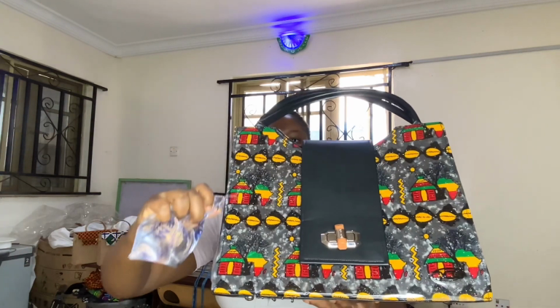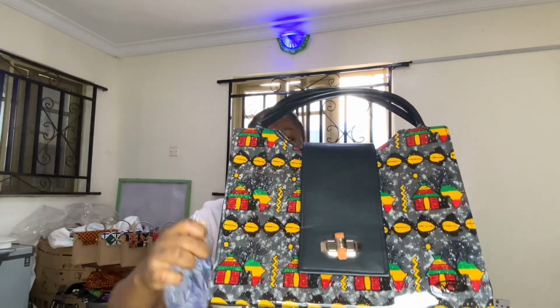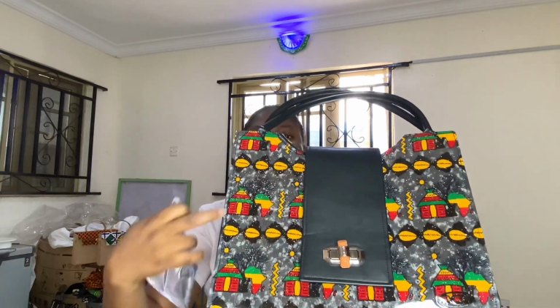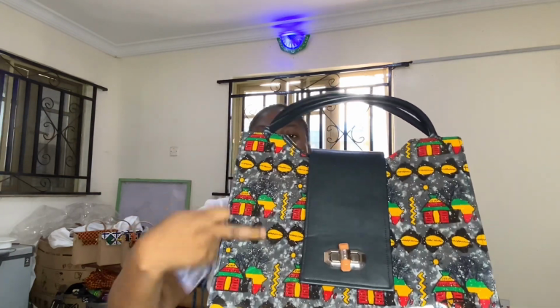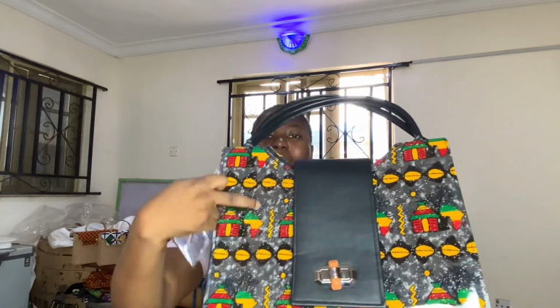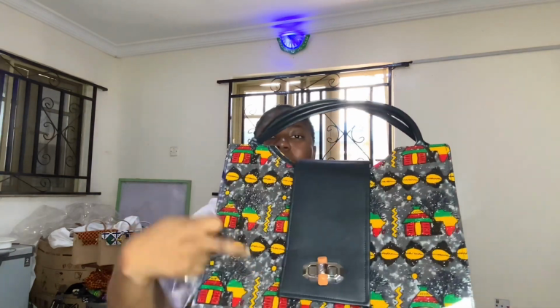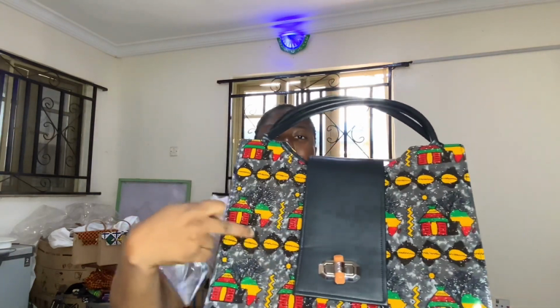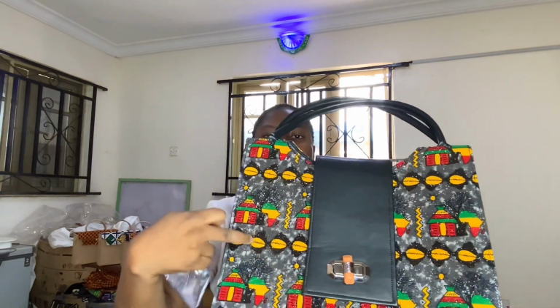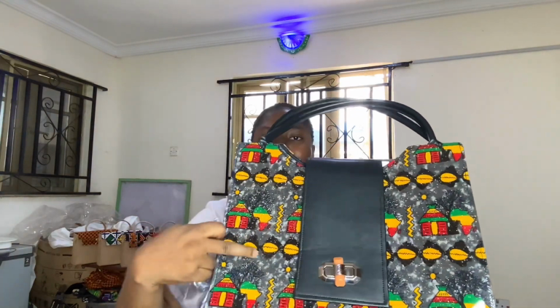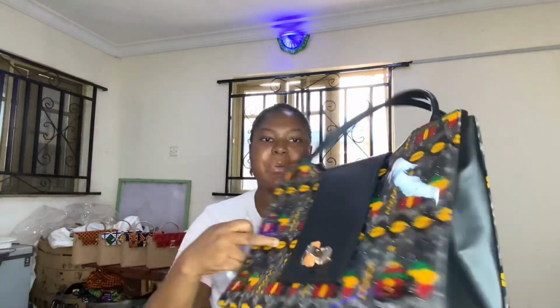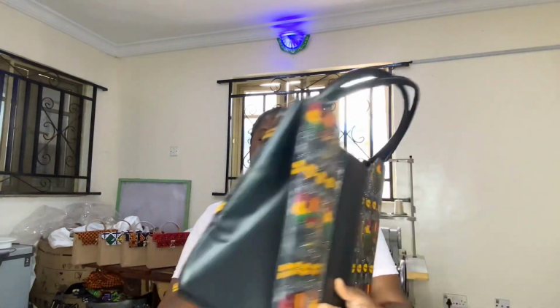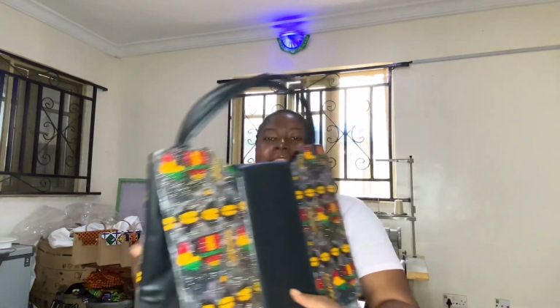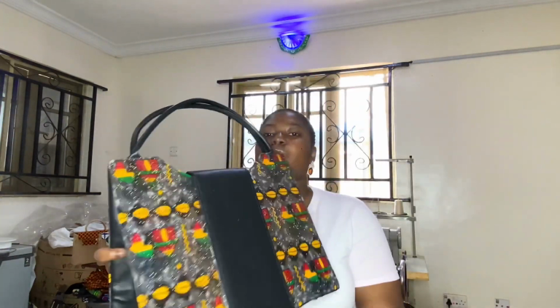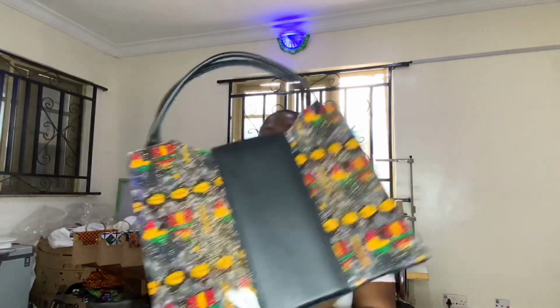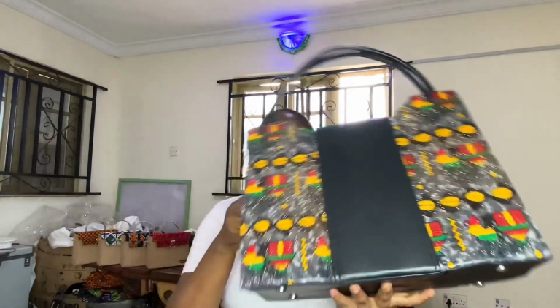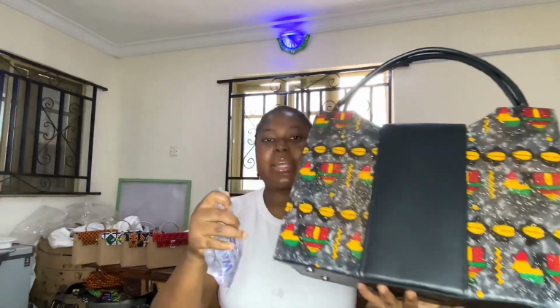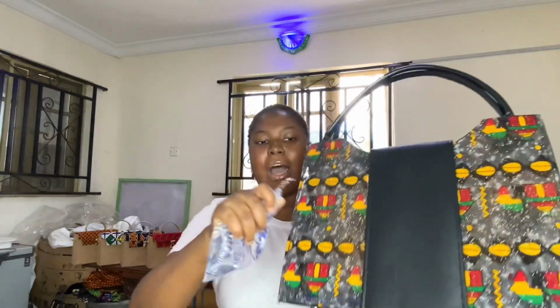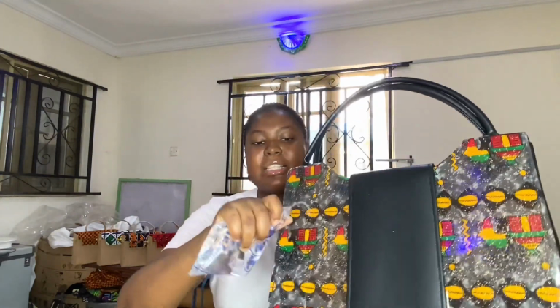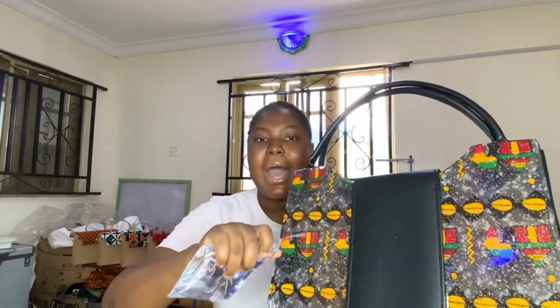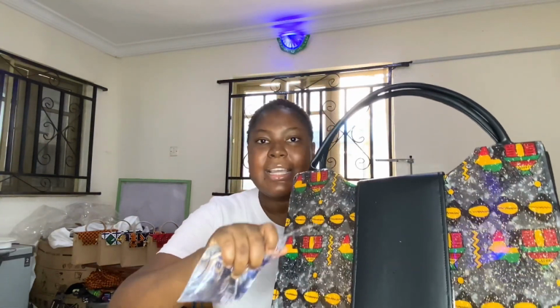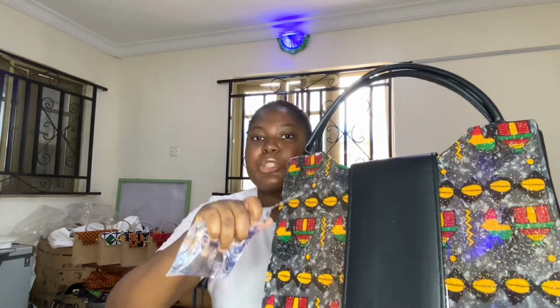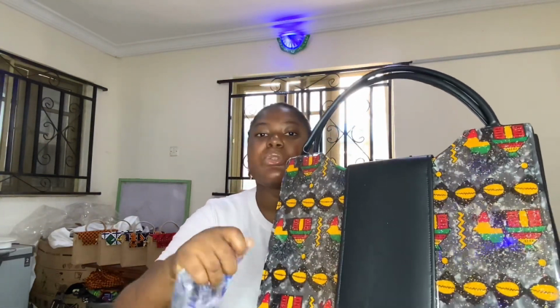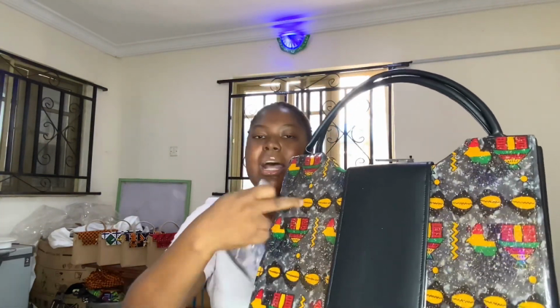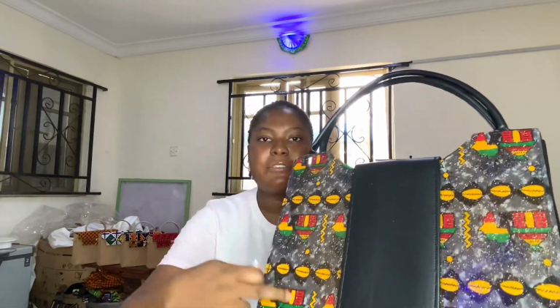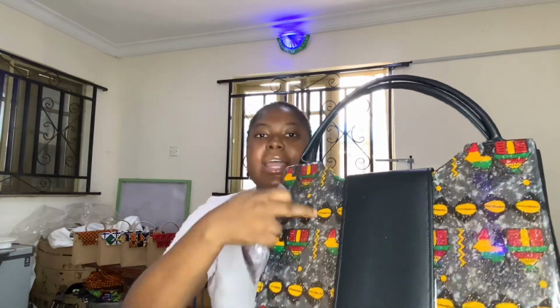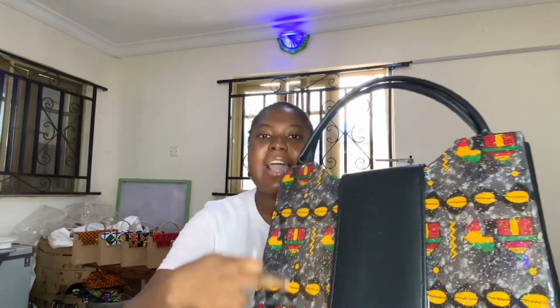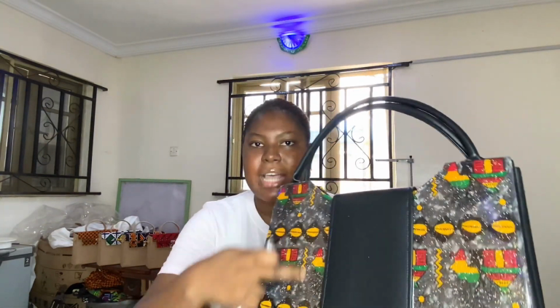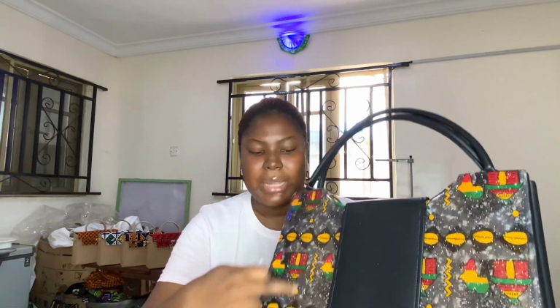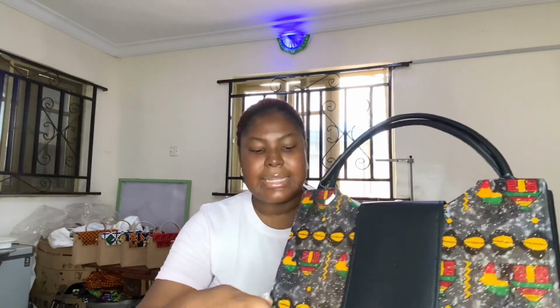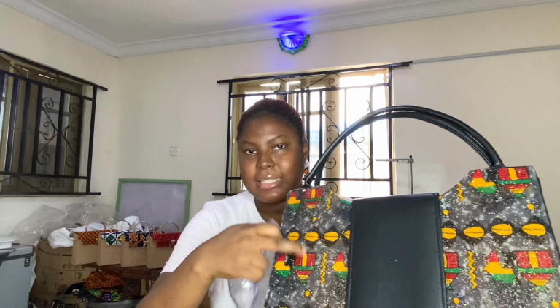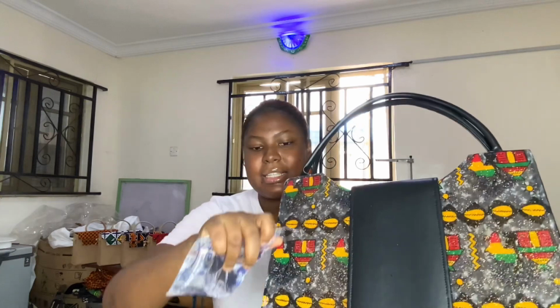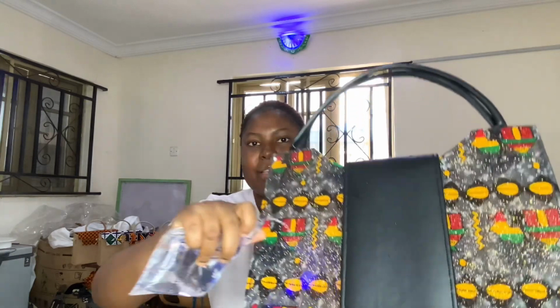As you can see, the water is not penetrating the fabric. This bag is going to last for a lifetime. Yes, this is it.